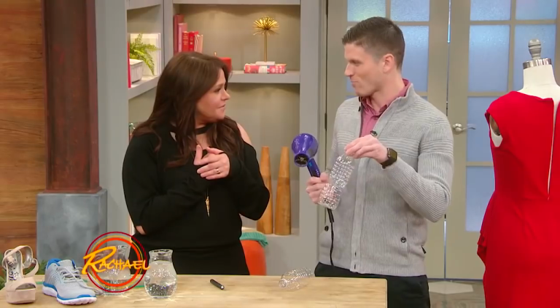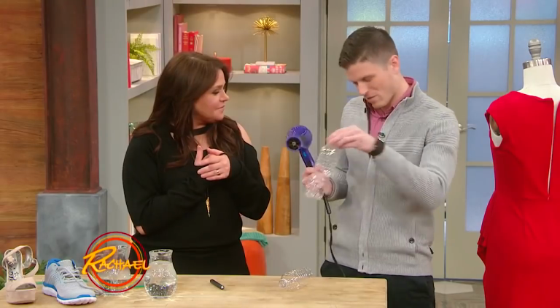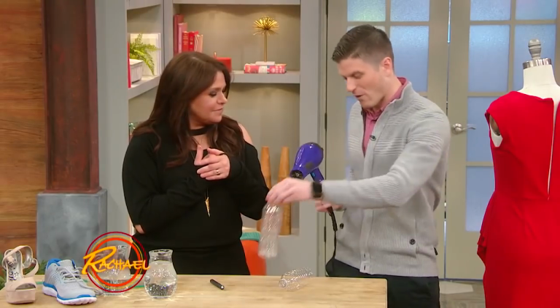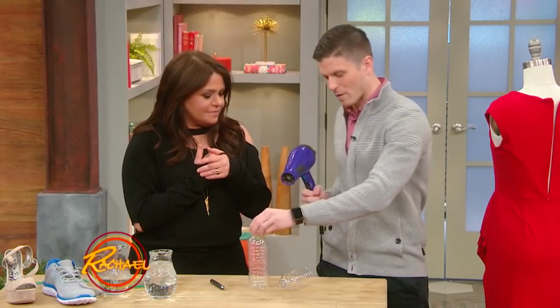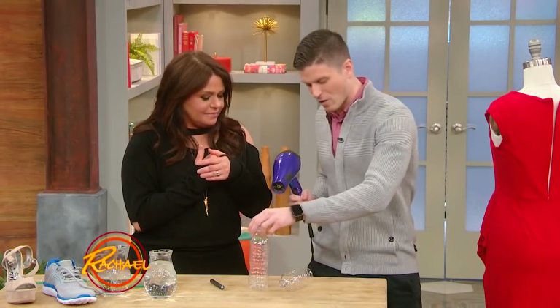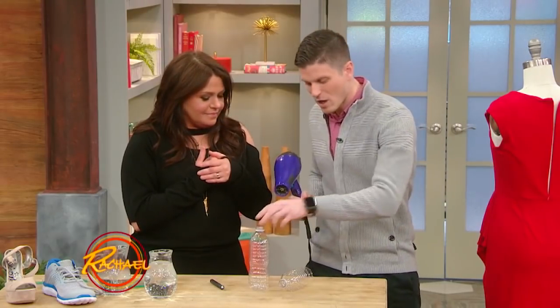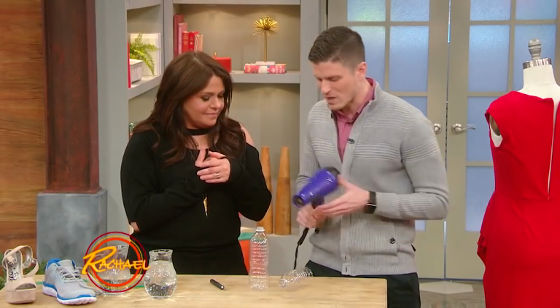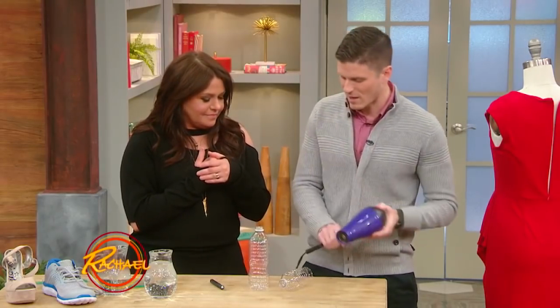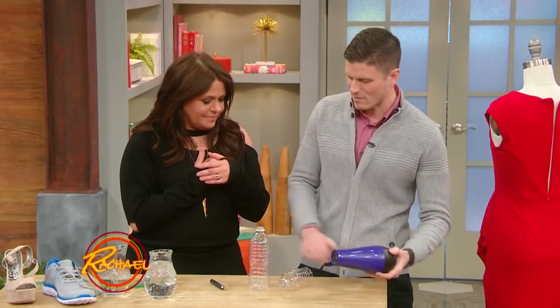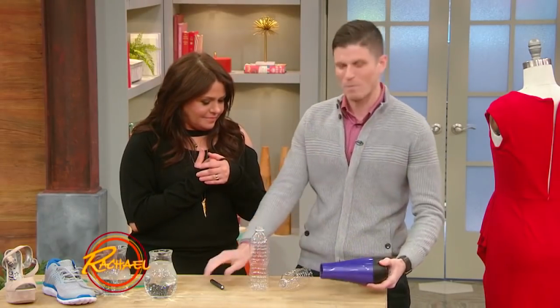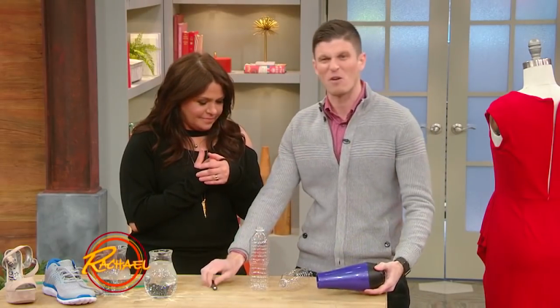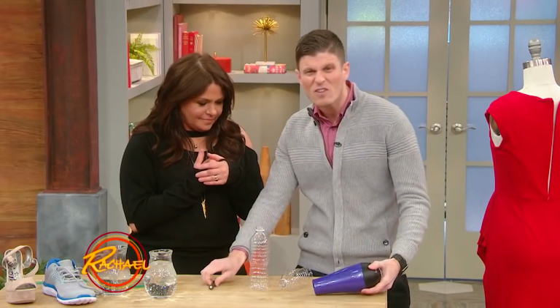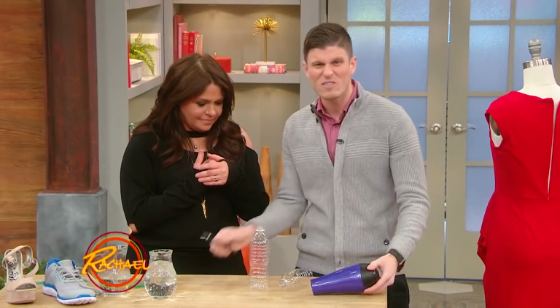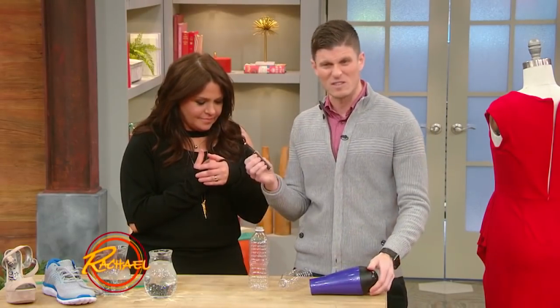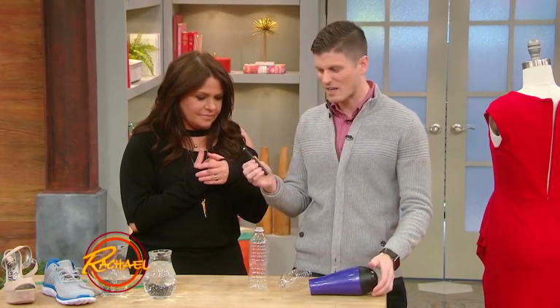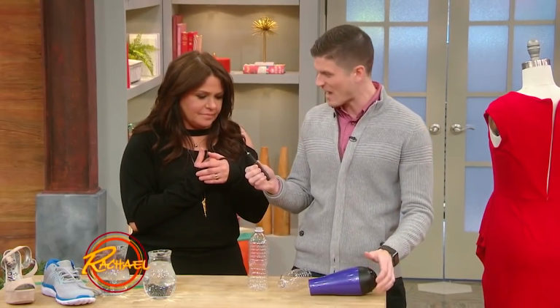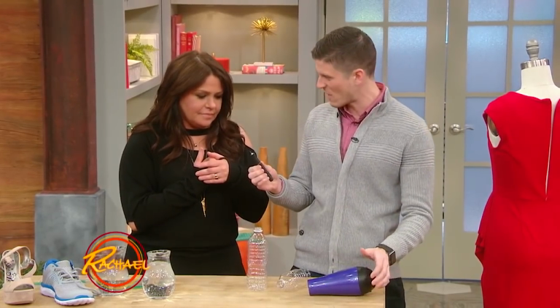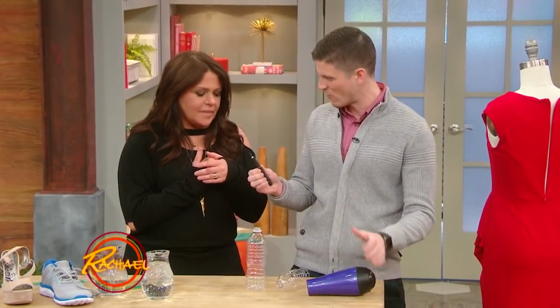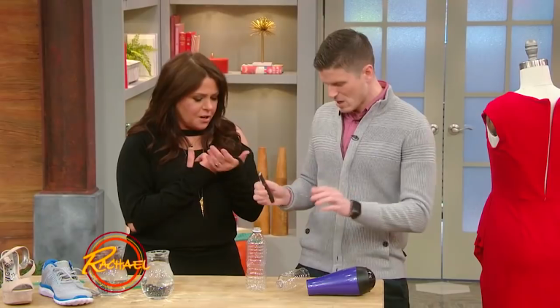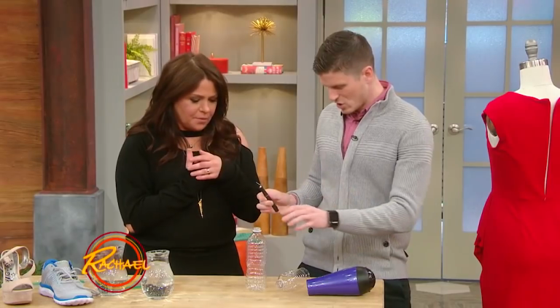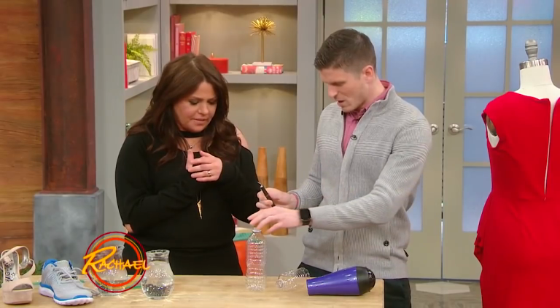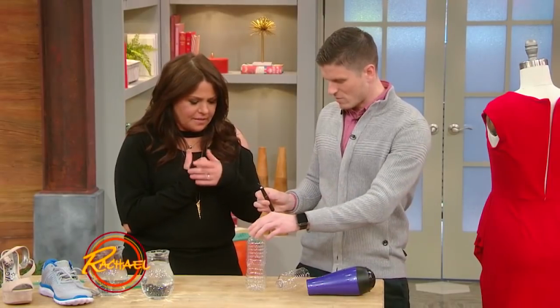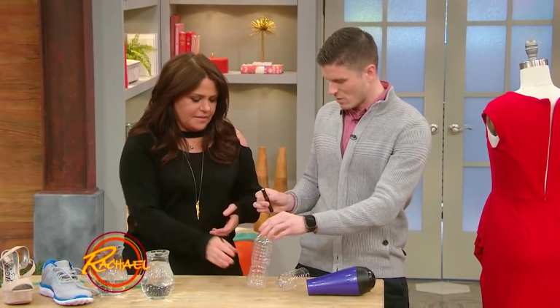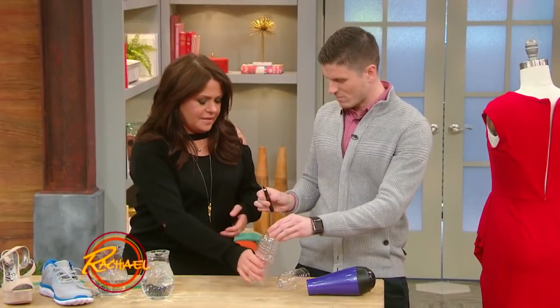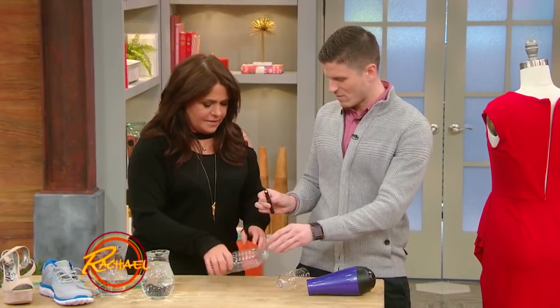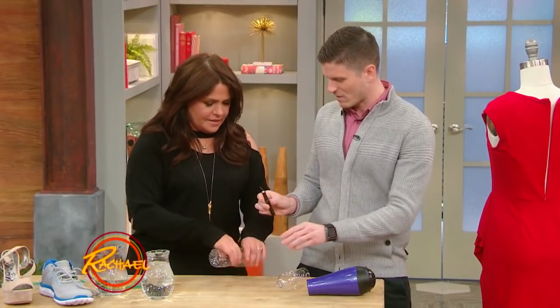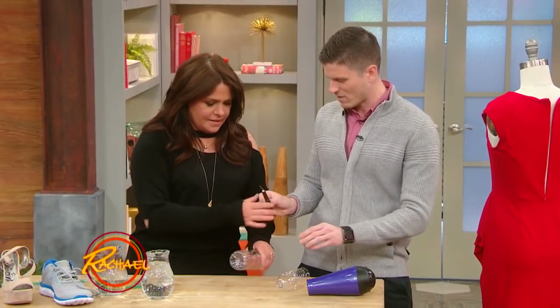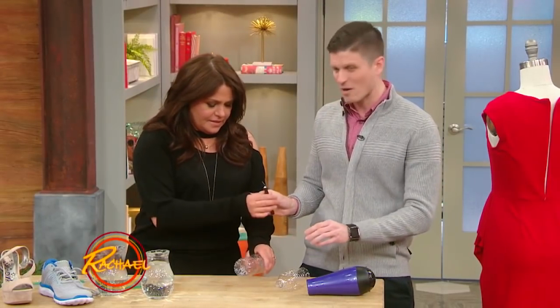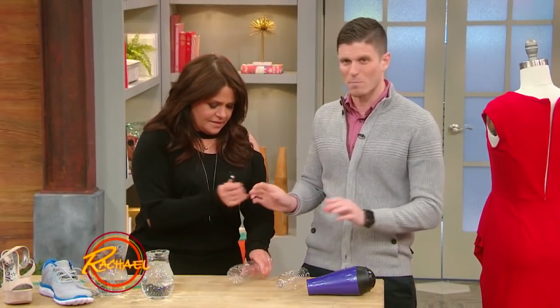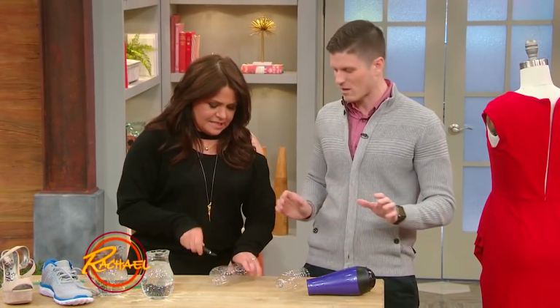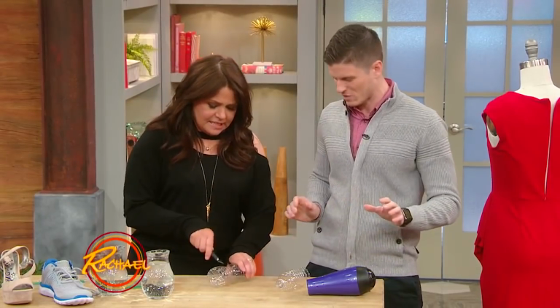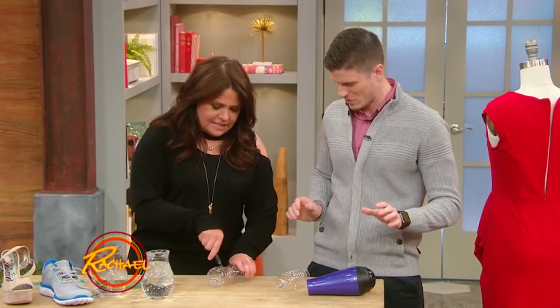It's very simple. You take a pair of scissors, you can take an X-Acto knife, a Sharpie or whatever. Do you want to slice into this? Because I don't want to bleed on national television.